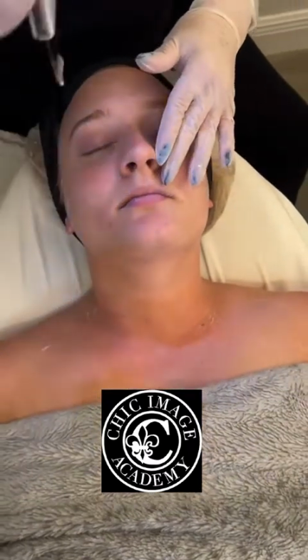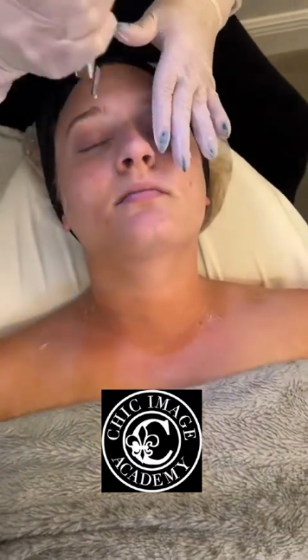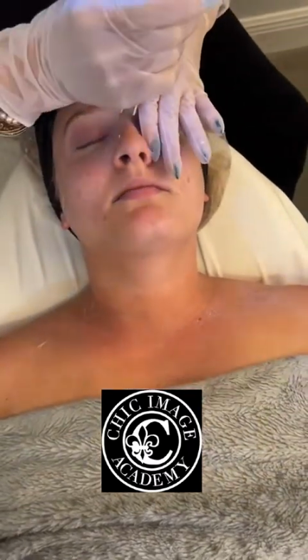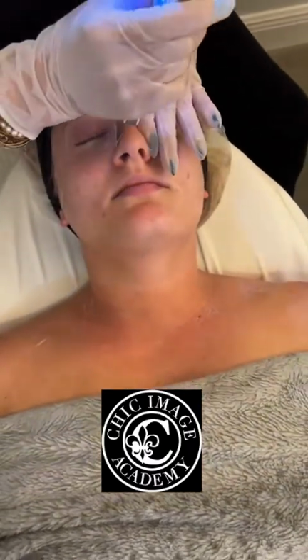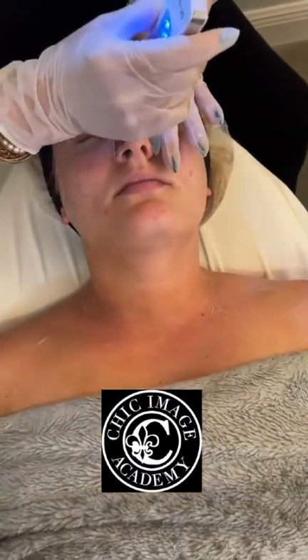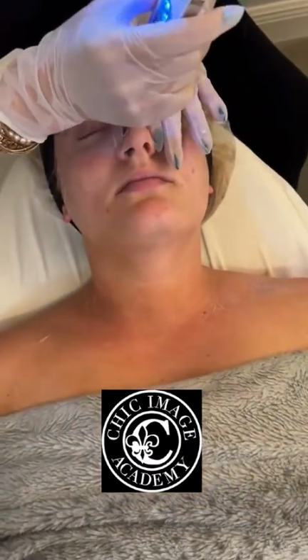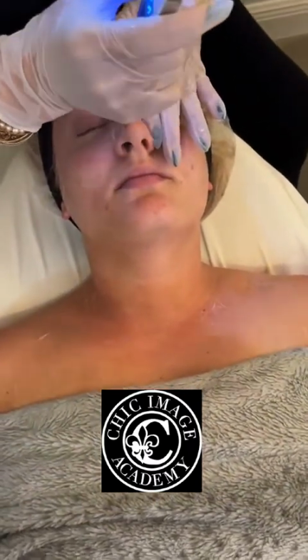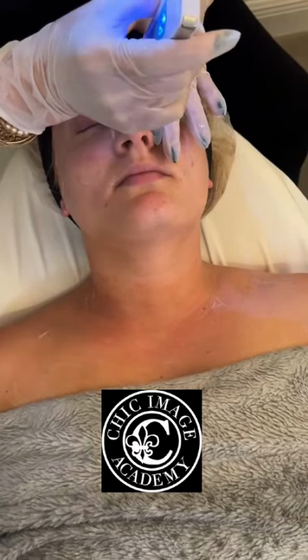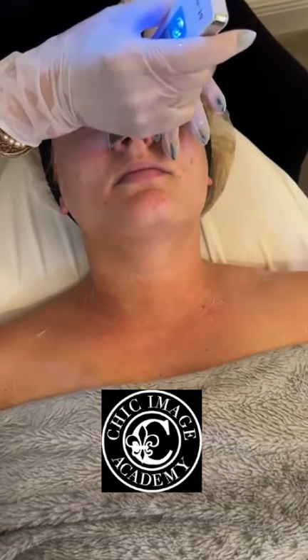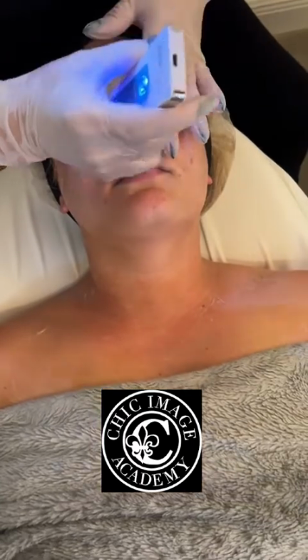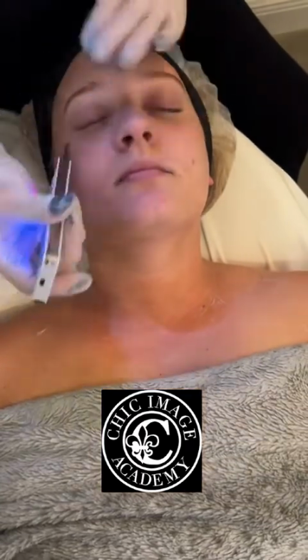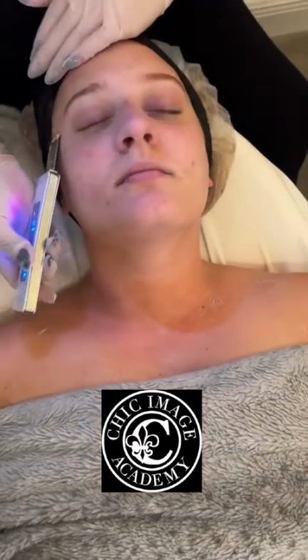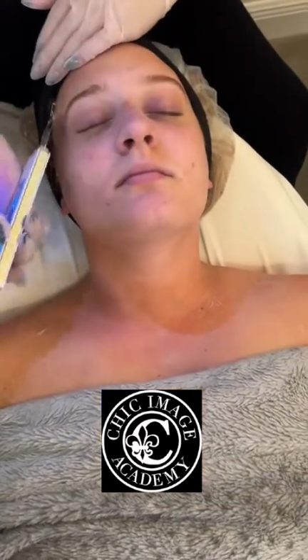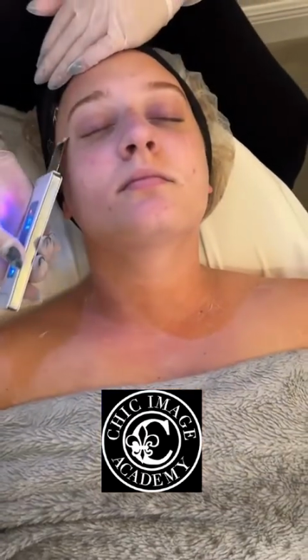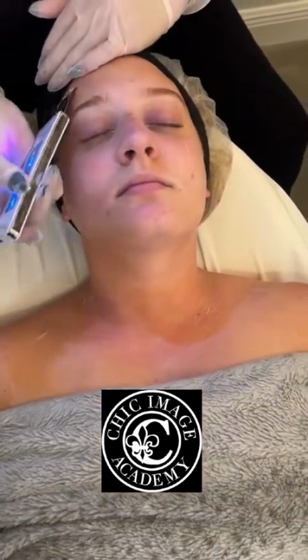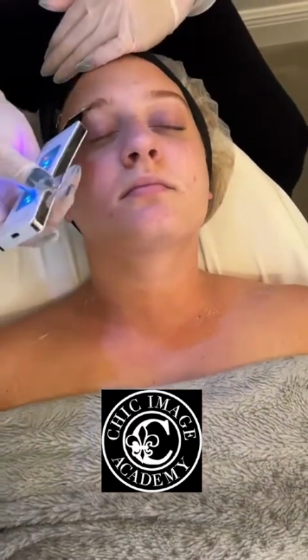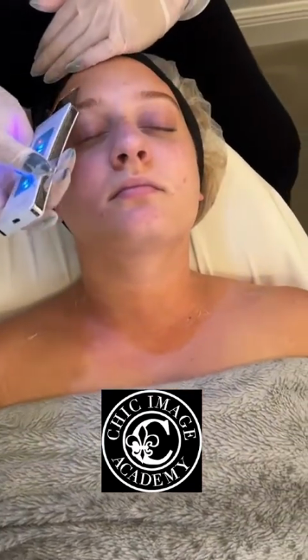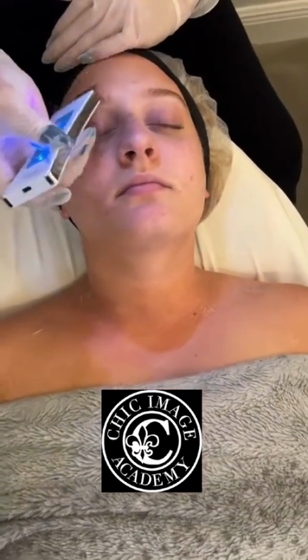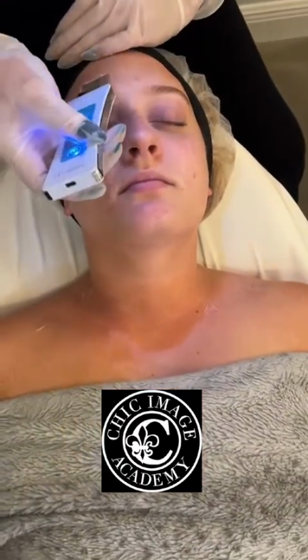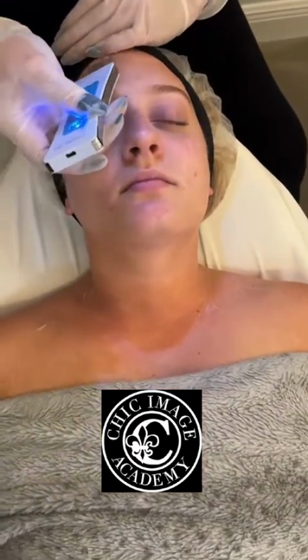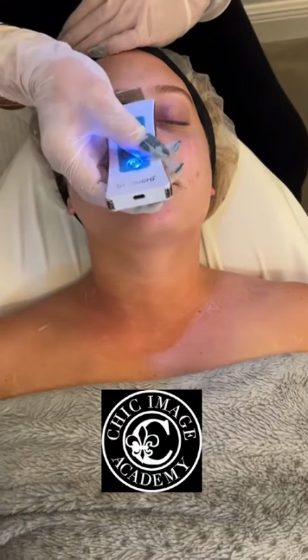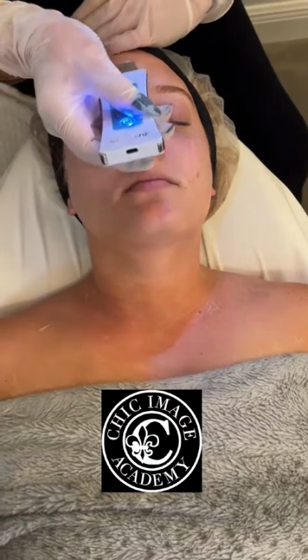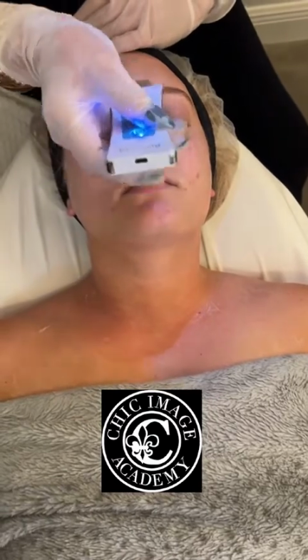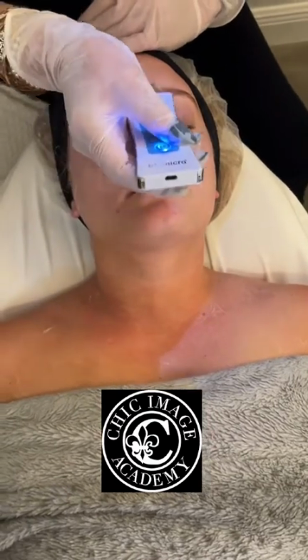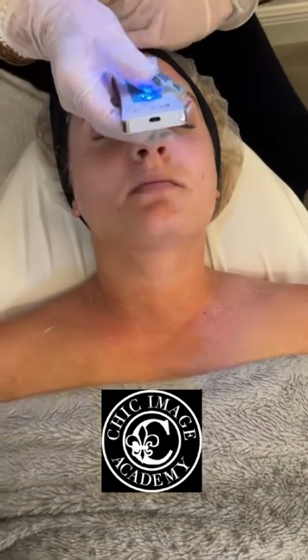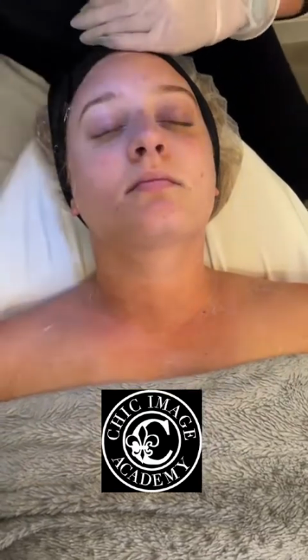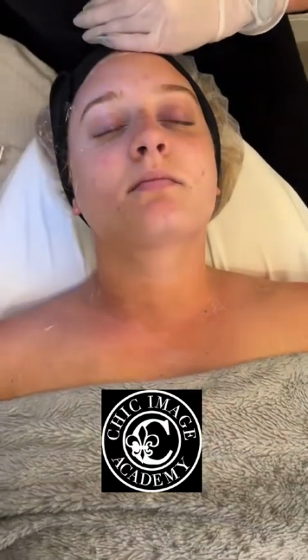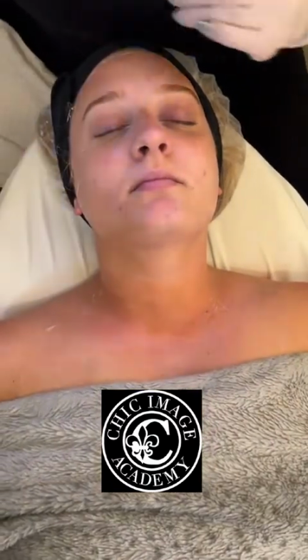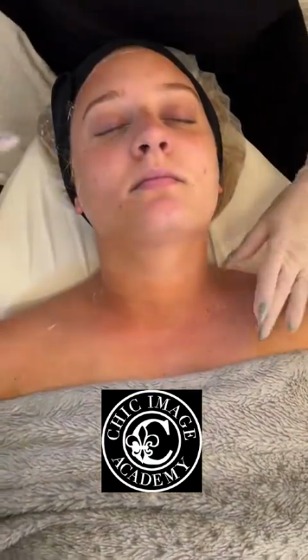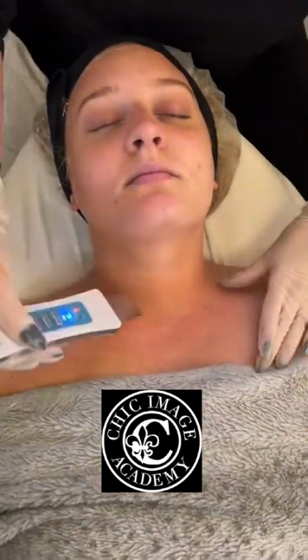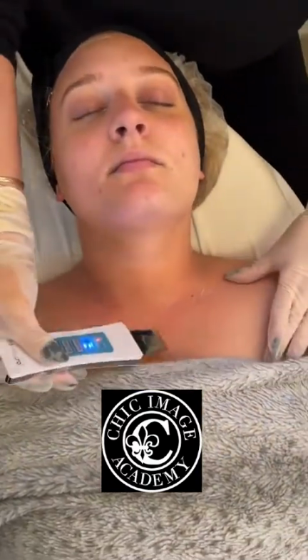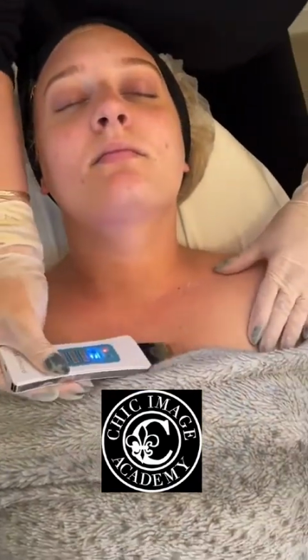Down on the nose — you notice I'm not wiping it every single time. Down on the nose, up on the forehead, wipe, then do the other side.